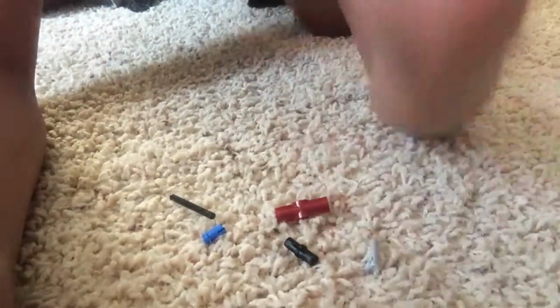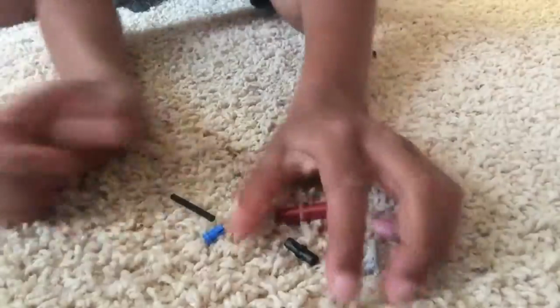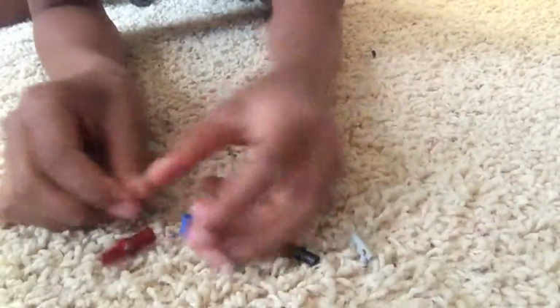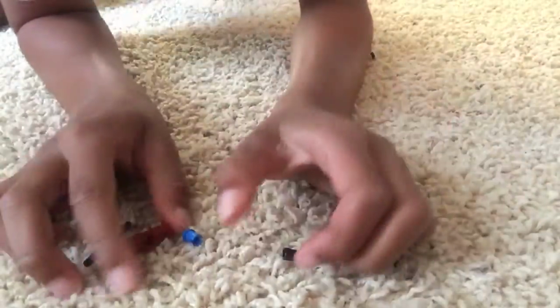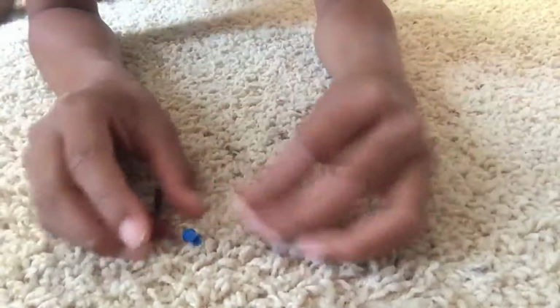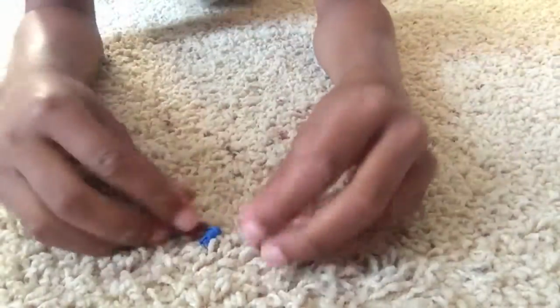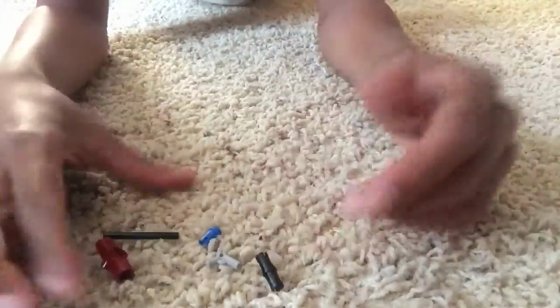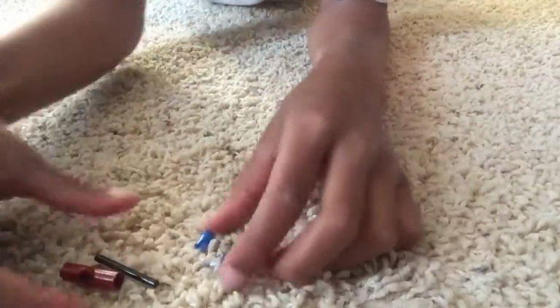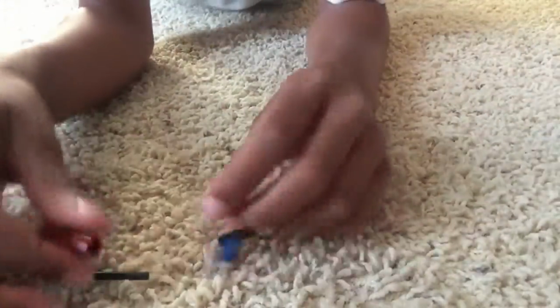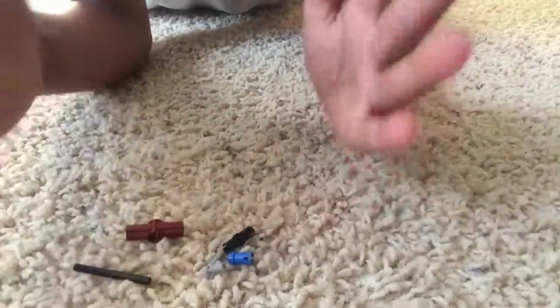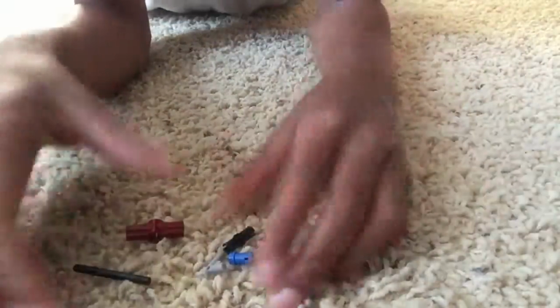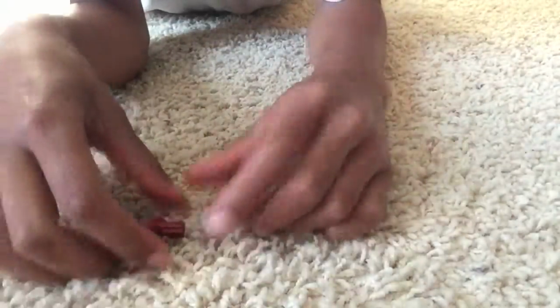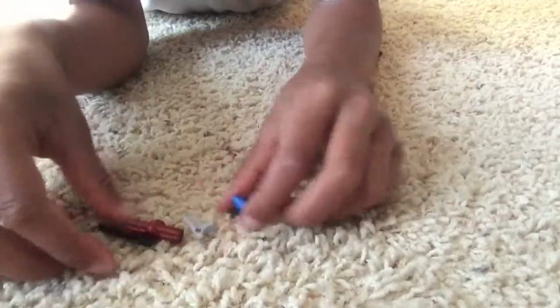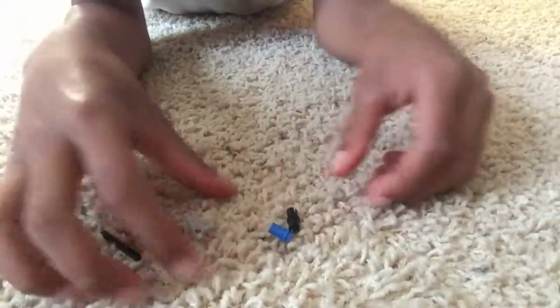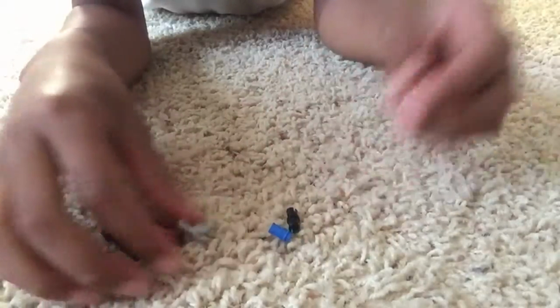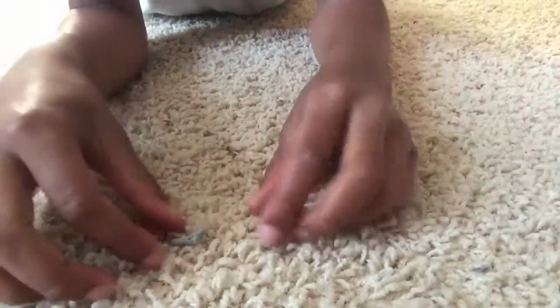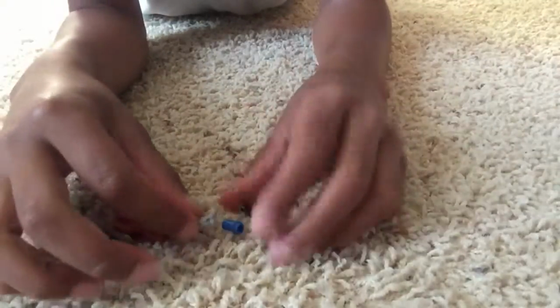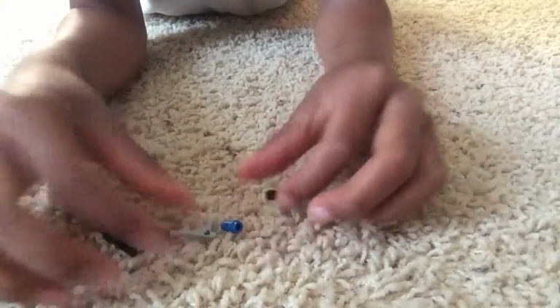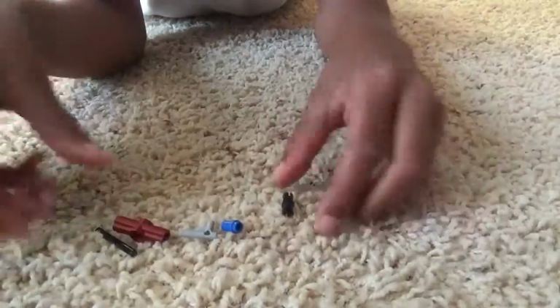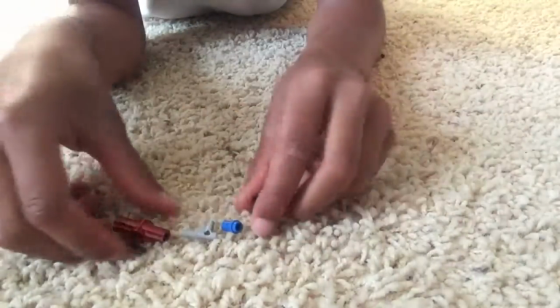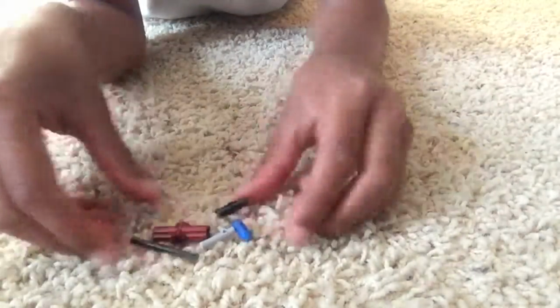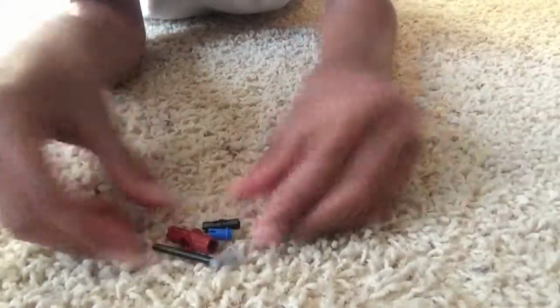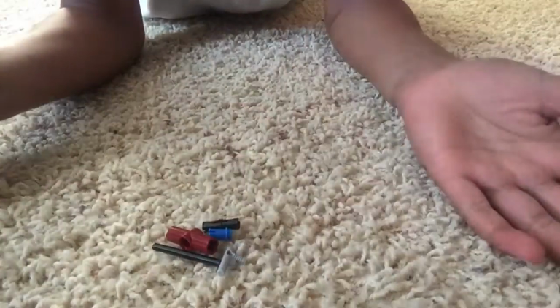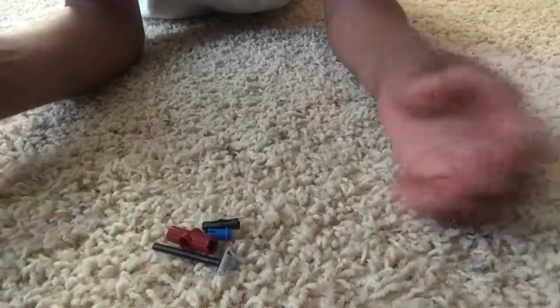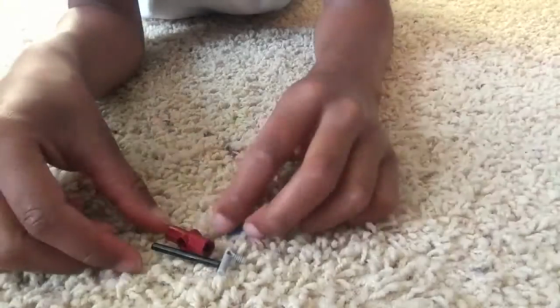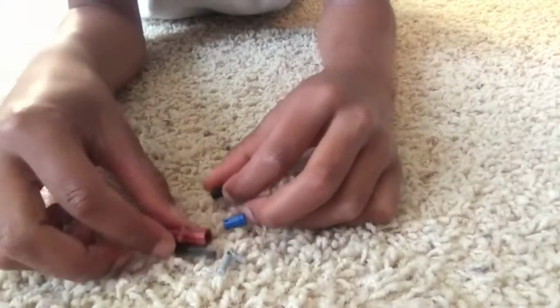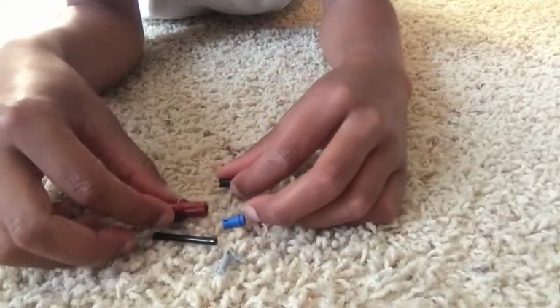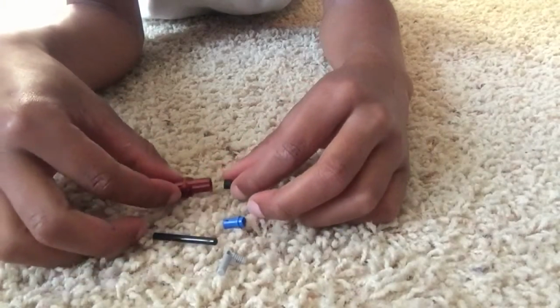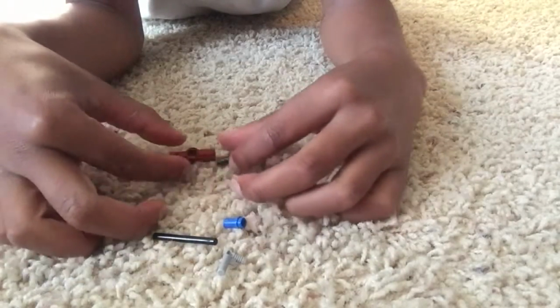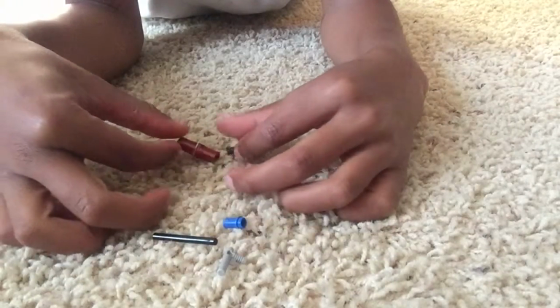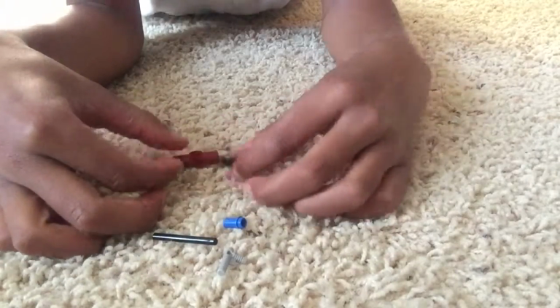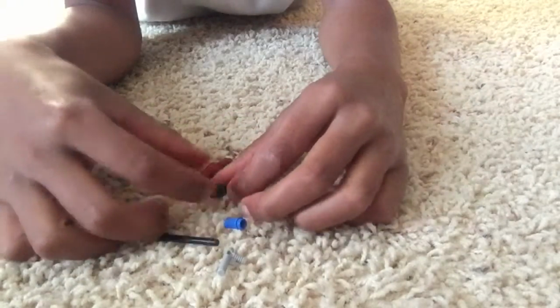If the camera falls, I'm sorry. As you saw in the title, I'm going to show you how to make a light blue gun out of these pieces — these five pieces.